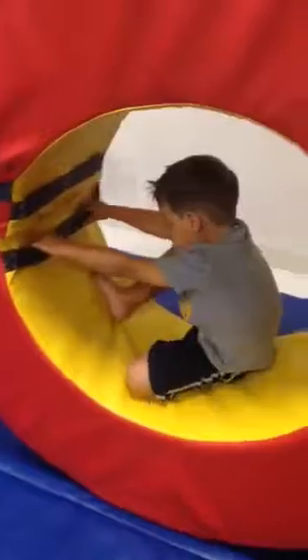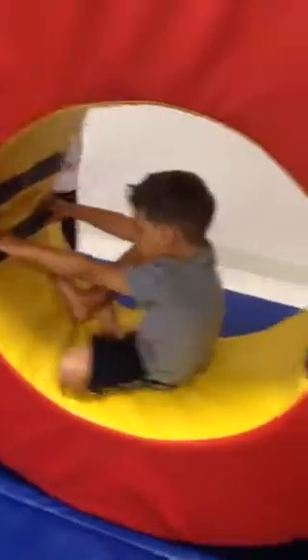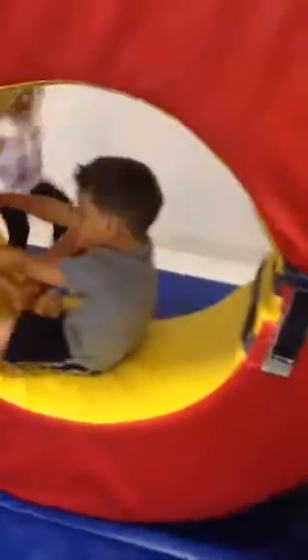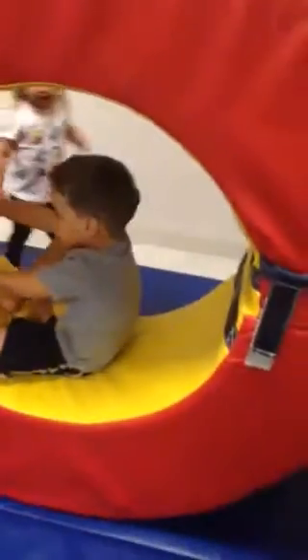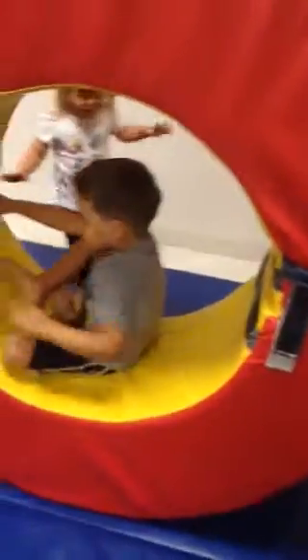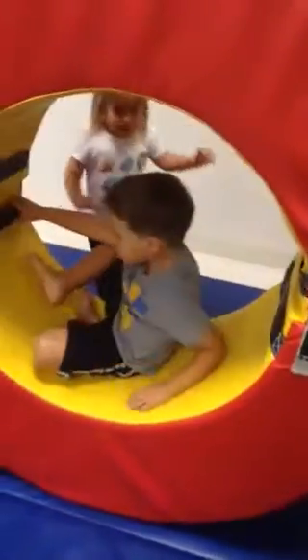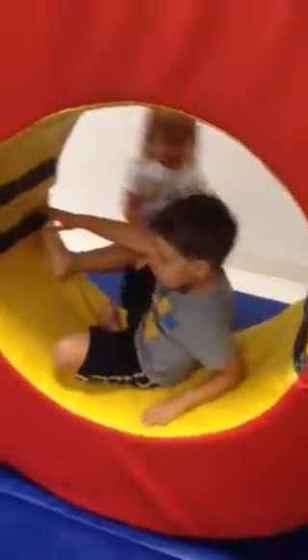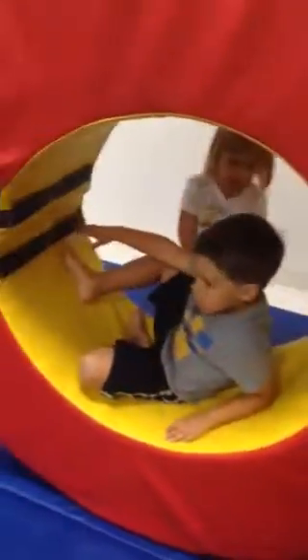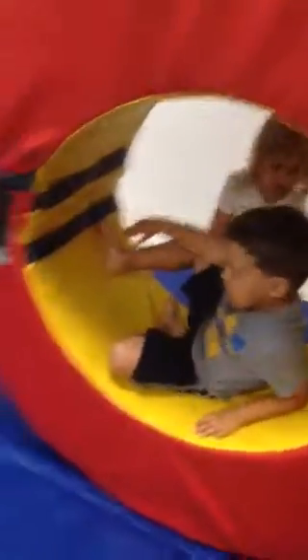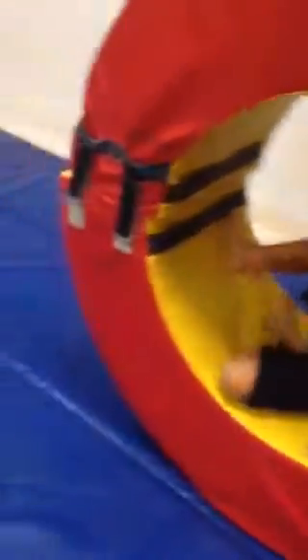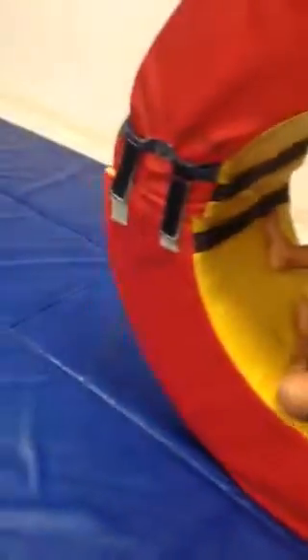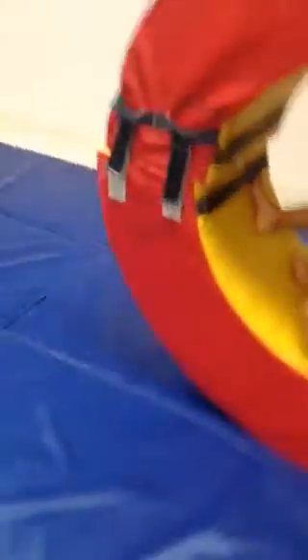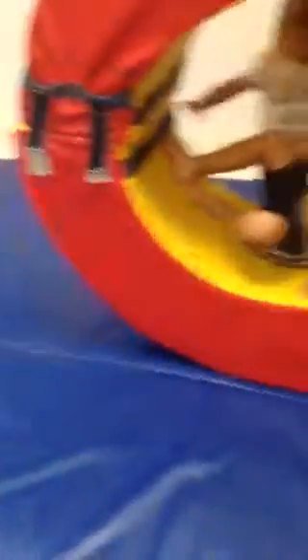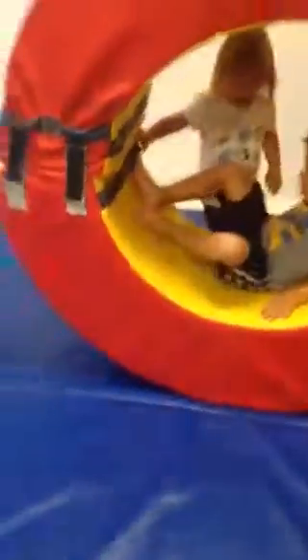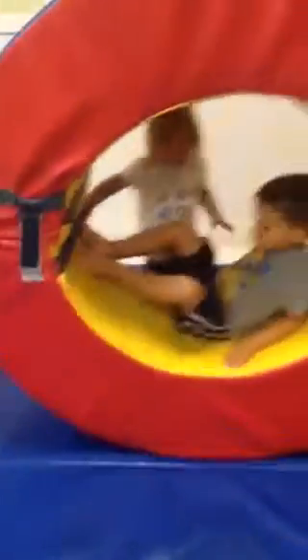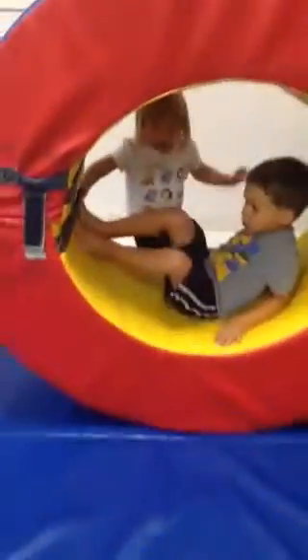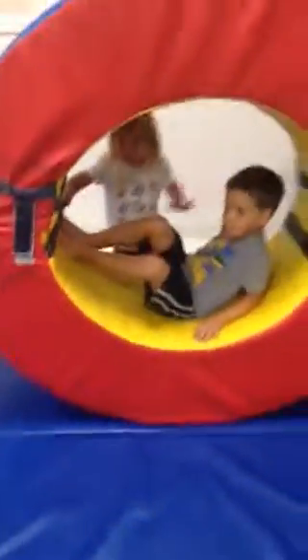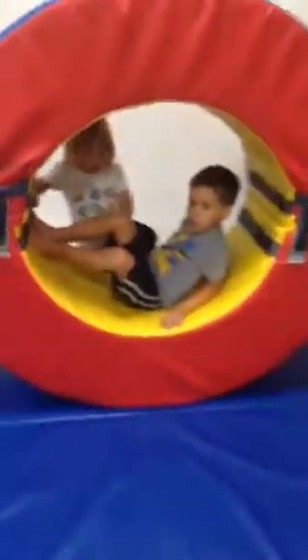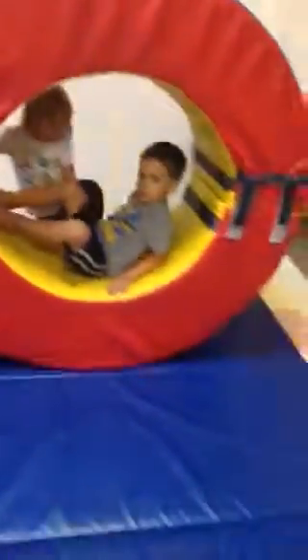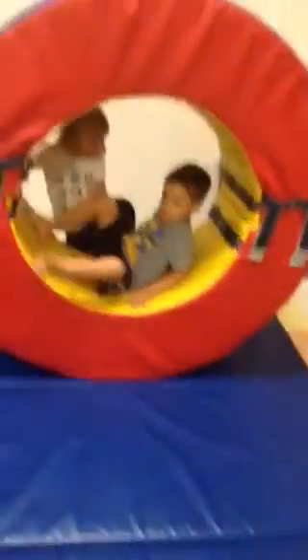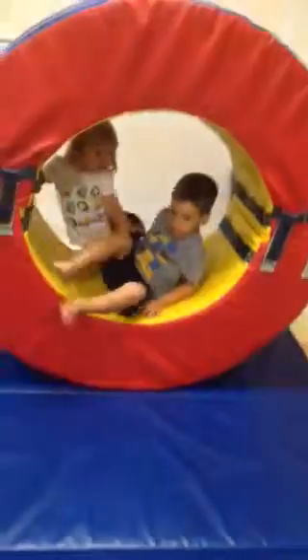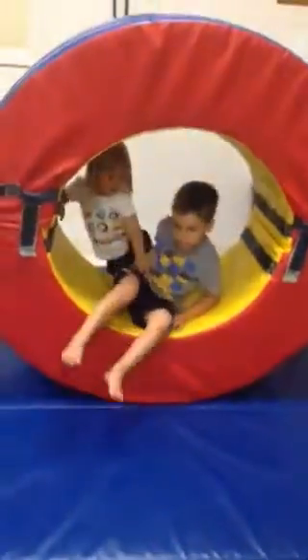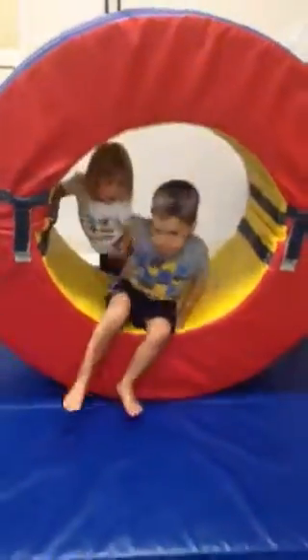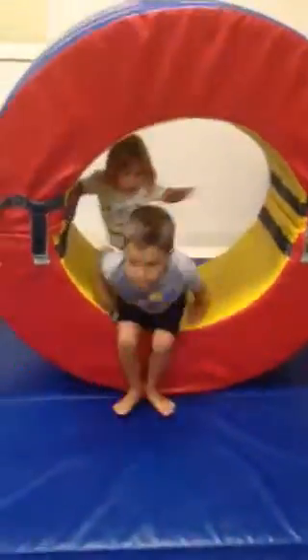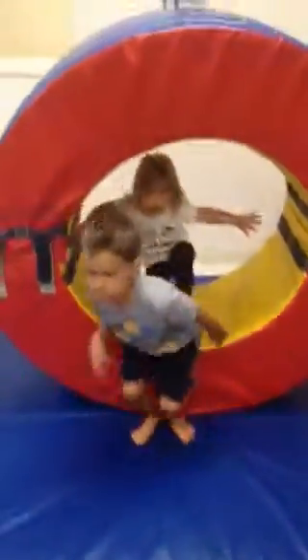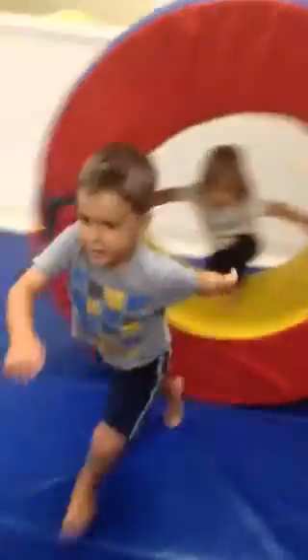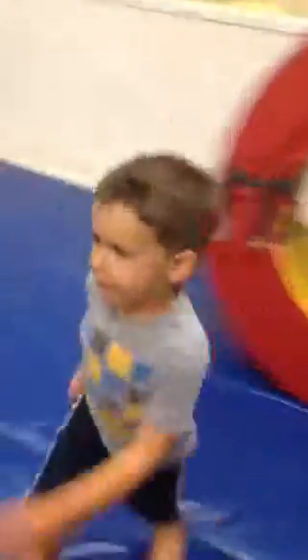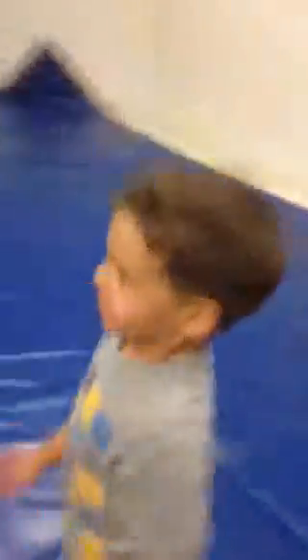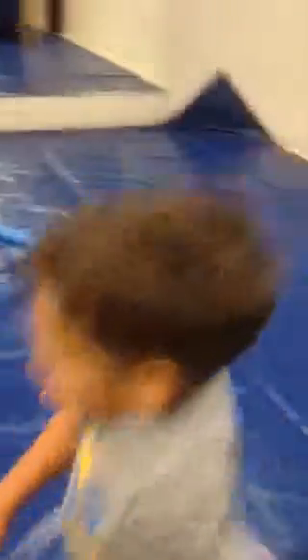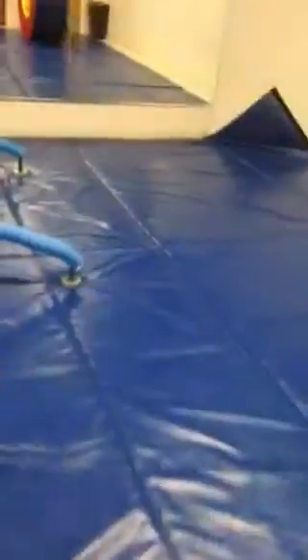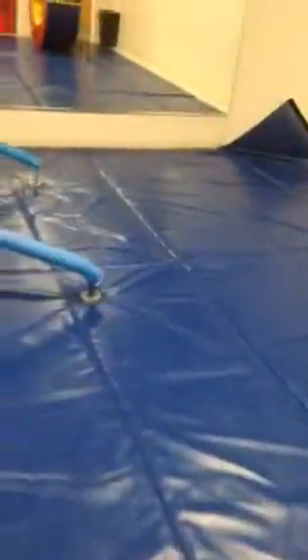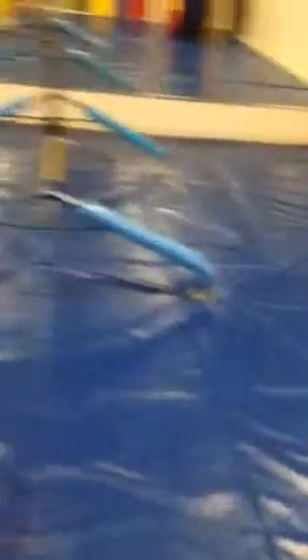Charlie, come do the balance beam again. Look, nobody's on it. Charlie, come here. Okay, I'll do the balance beam.